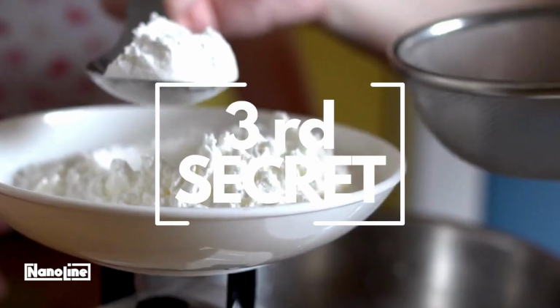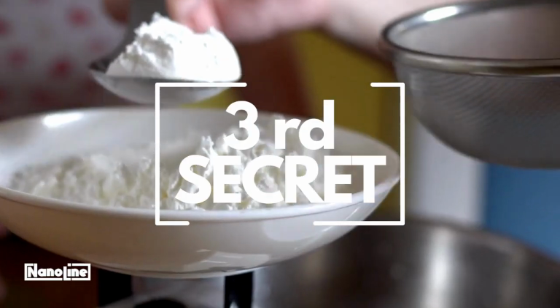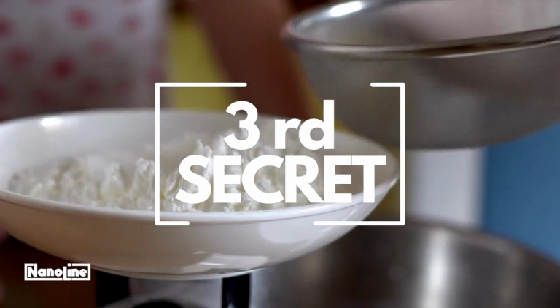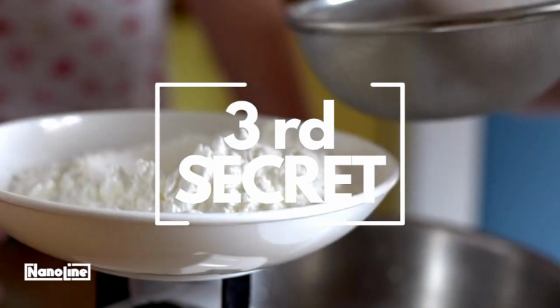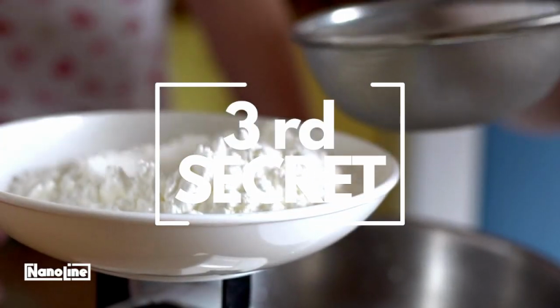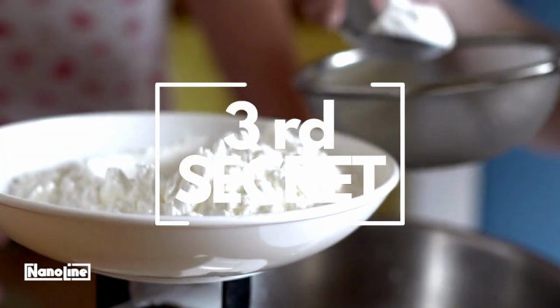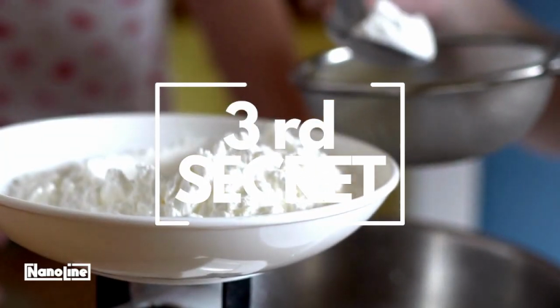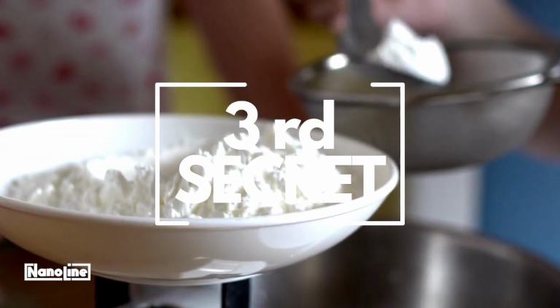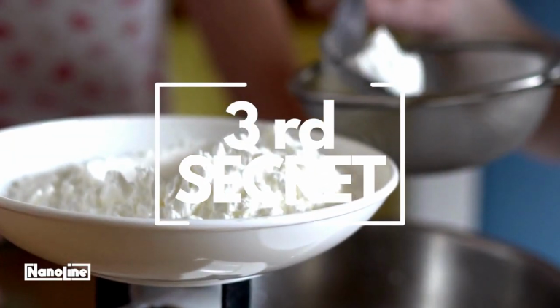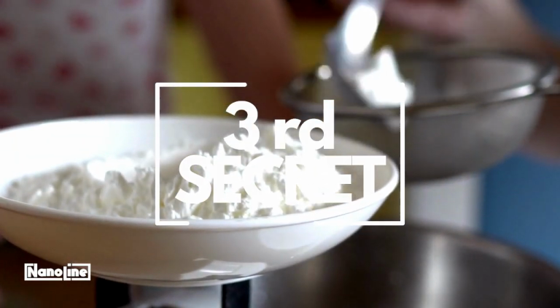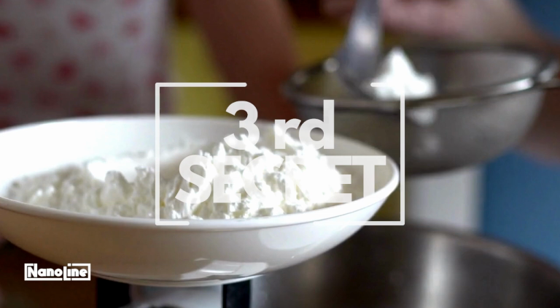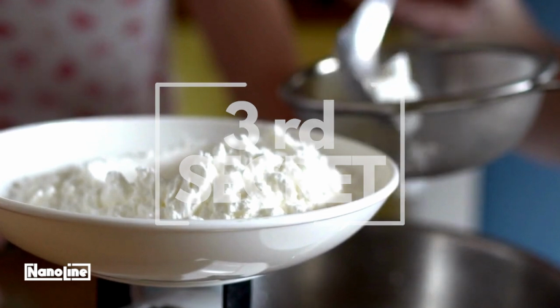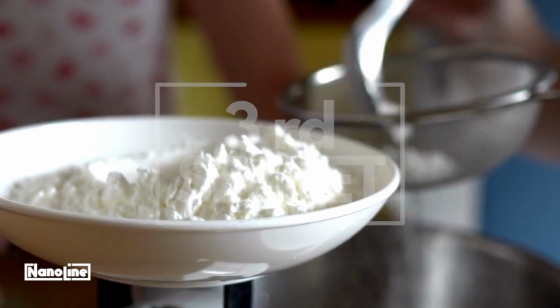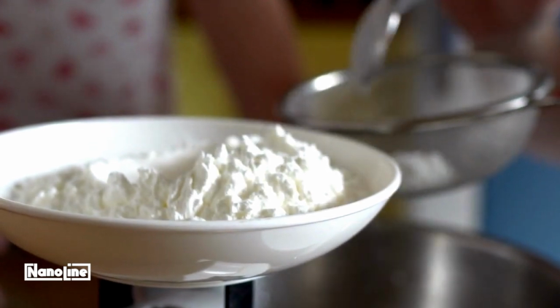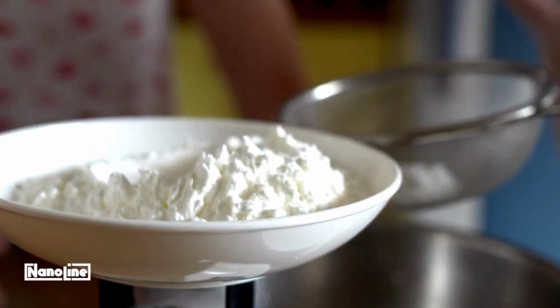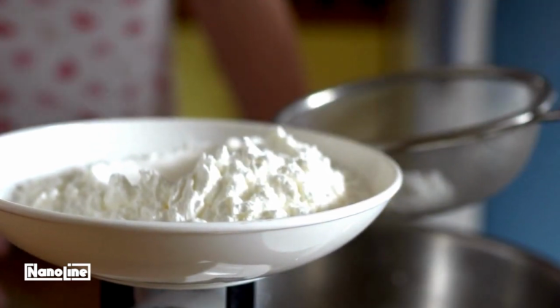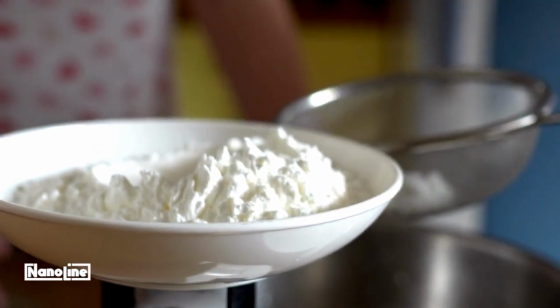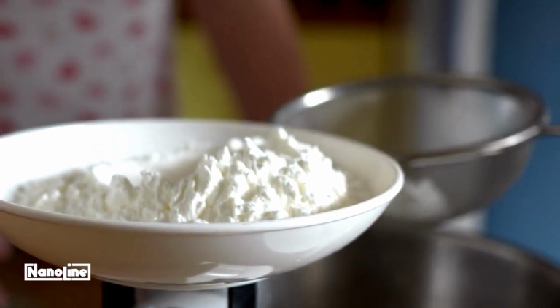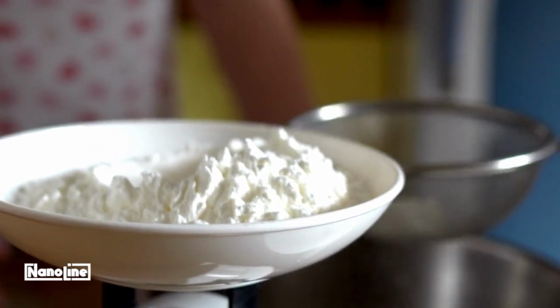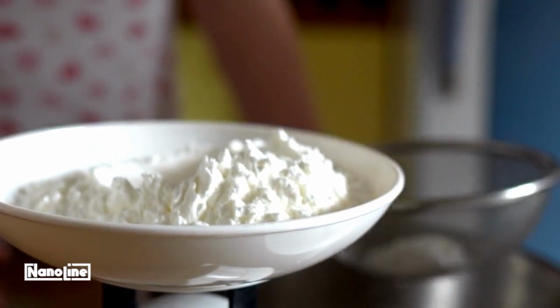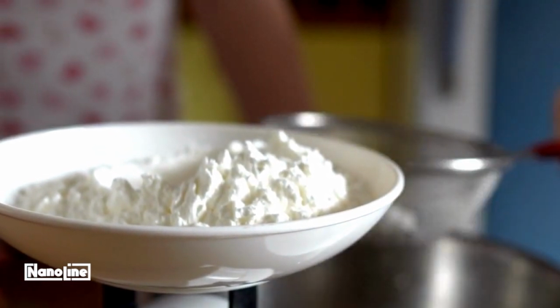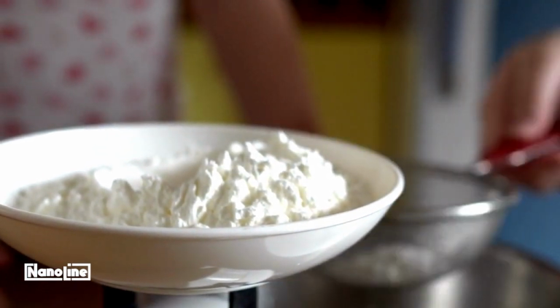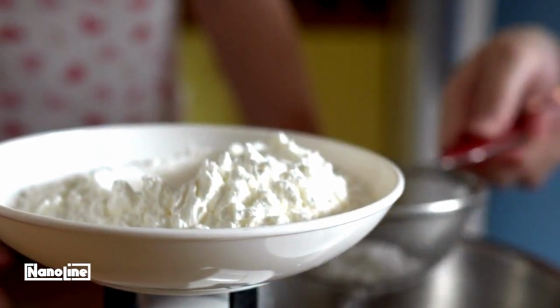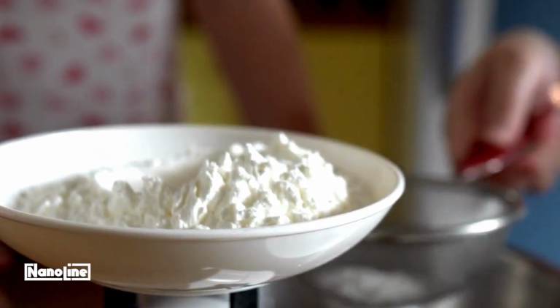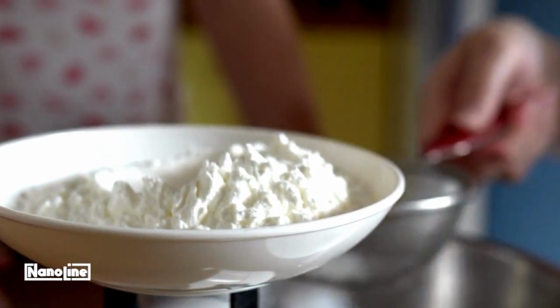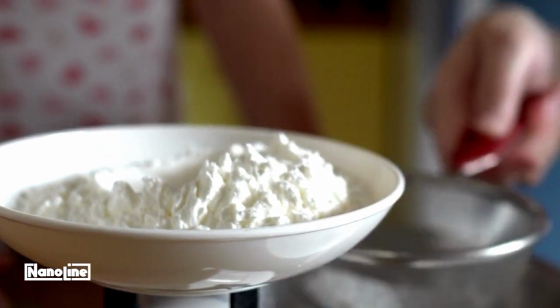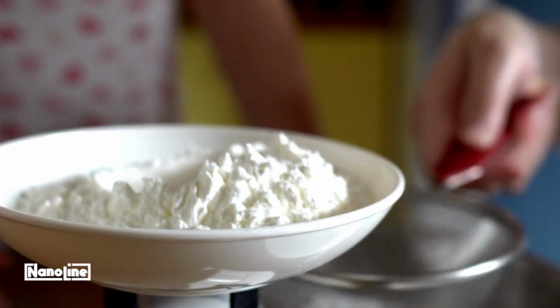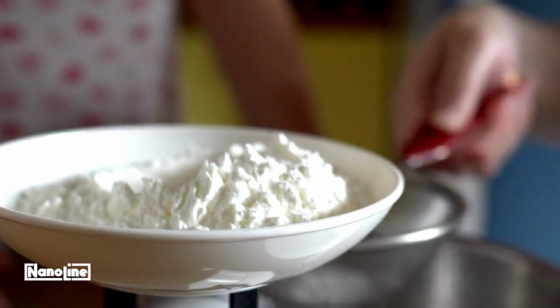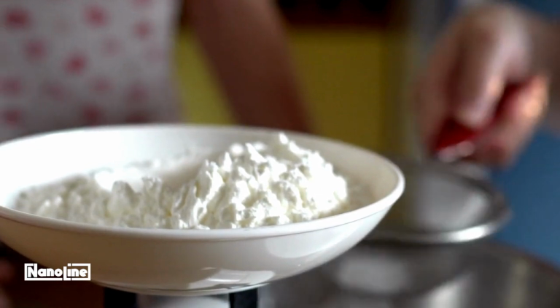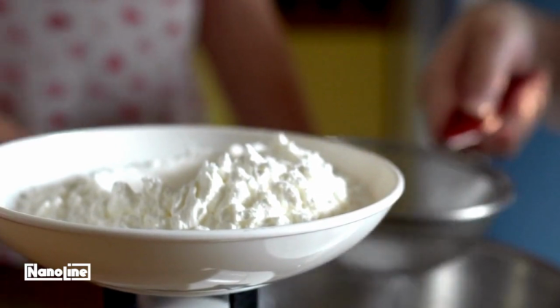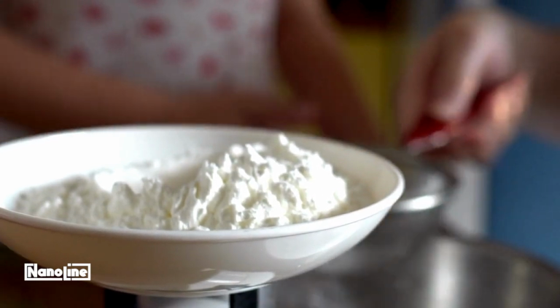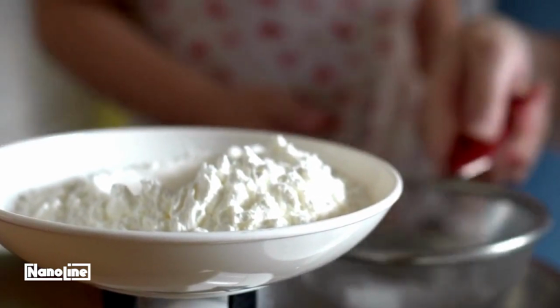Secret 3: A little cornstarch in your dough makes the cookies irresistibly soft. Add about a tablespoon to a batch of cookies, and you'll notice a difference in texture.